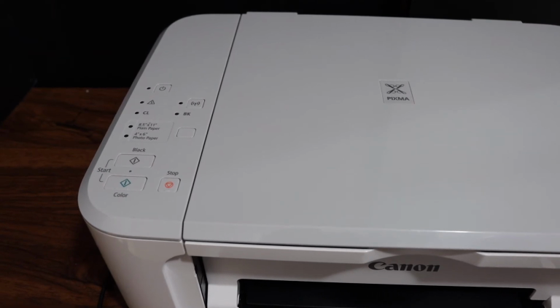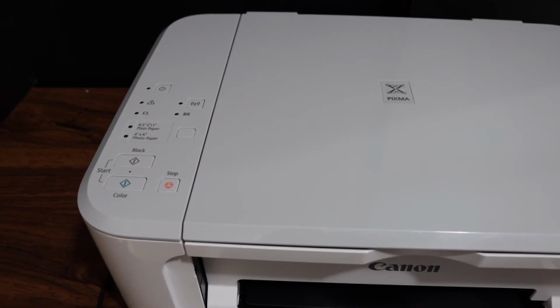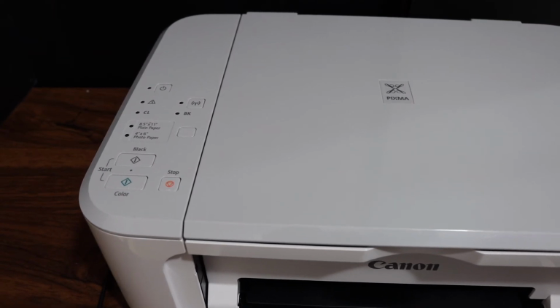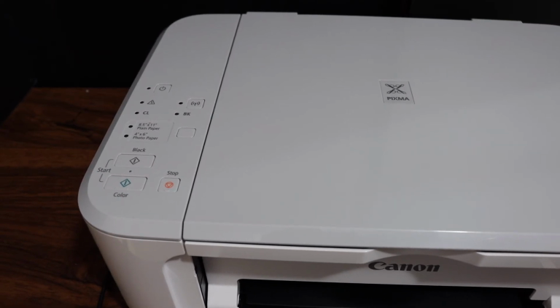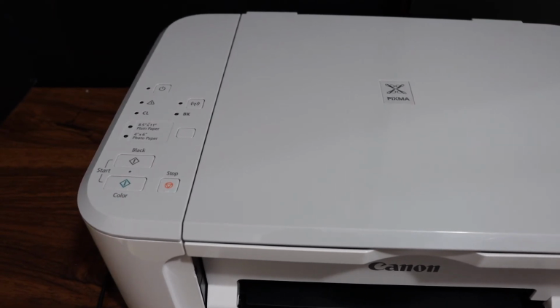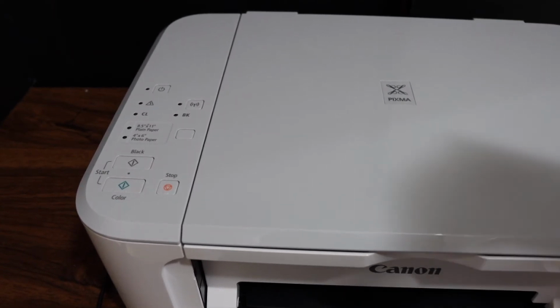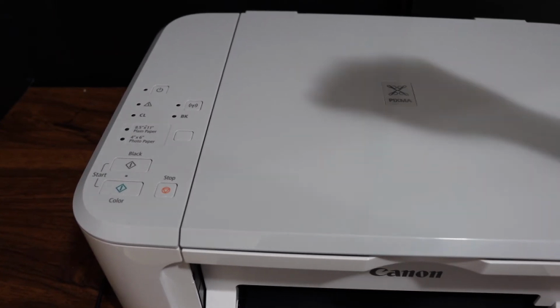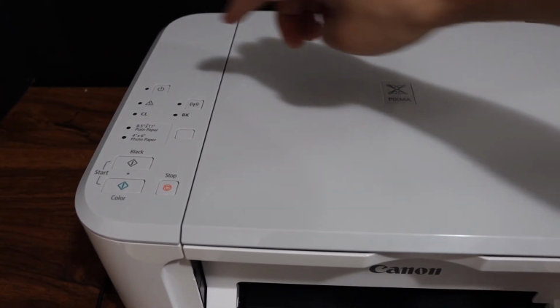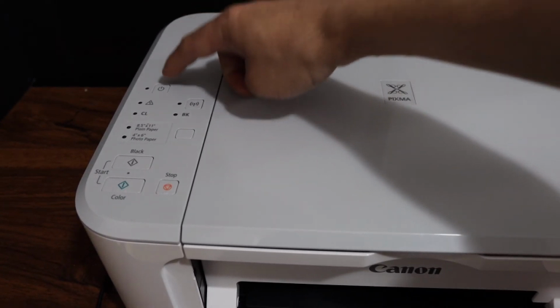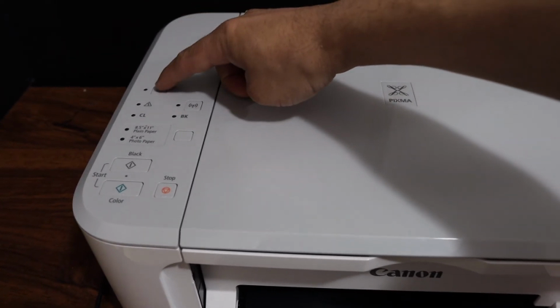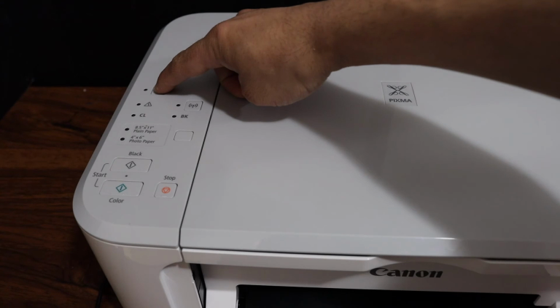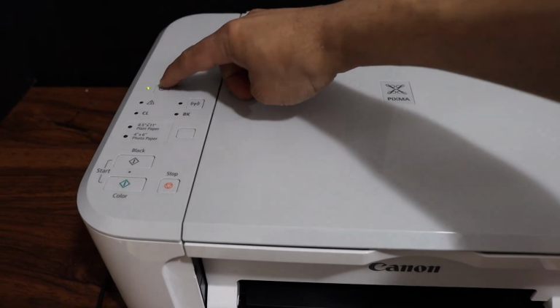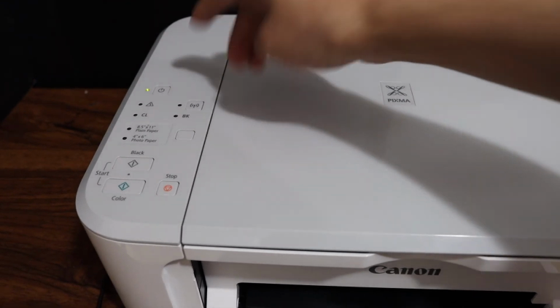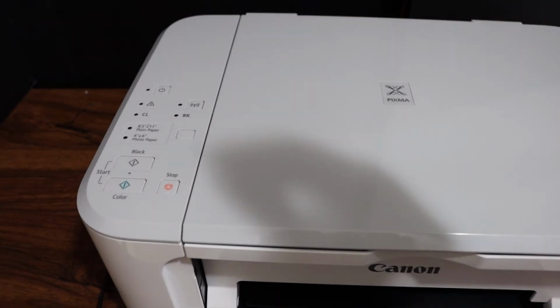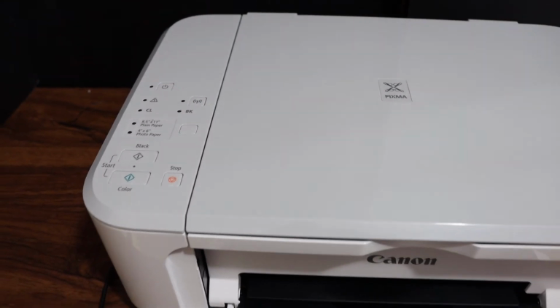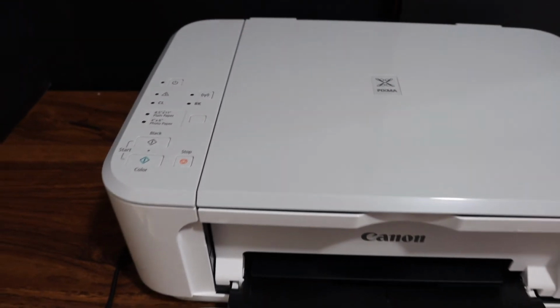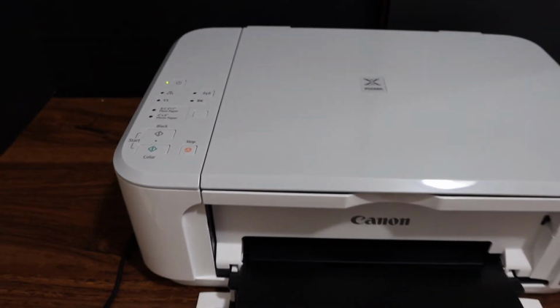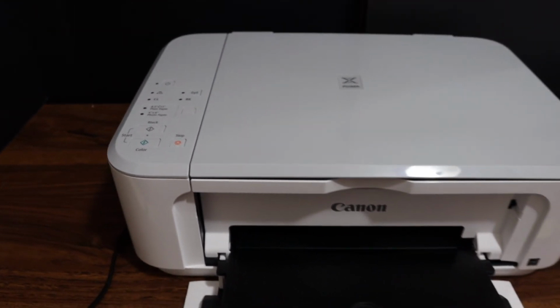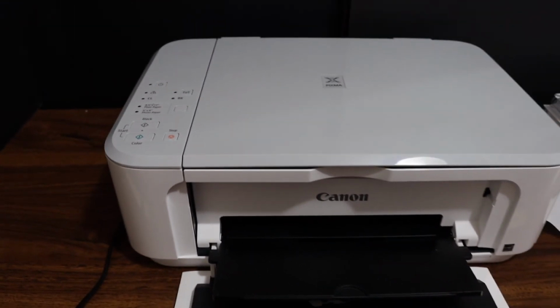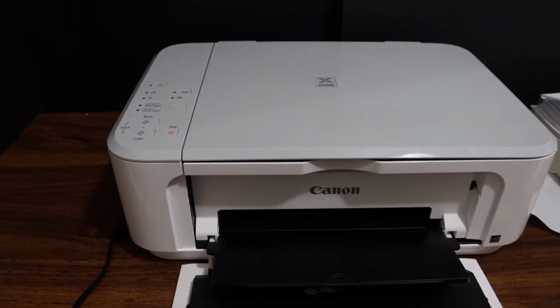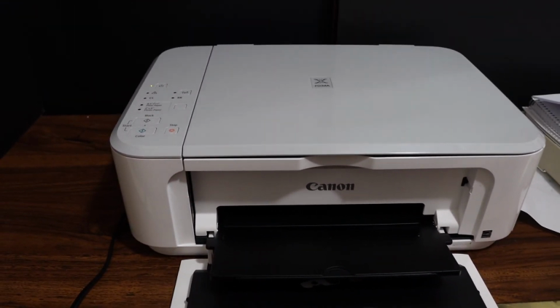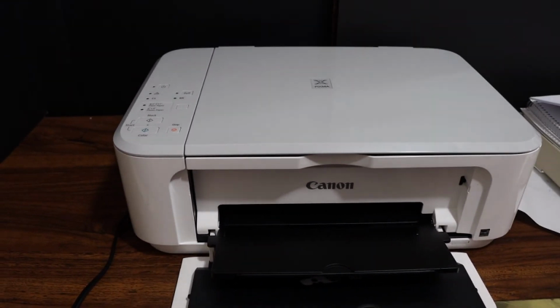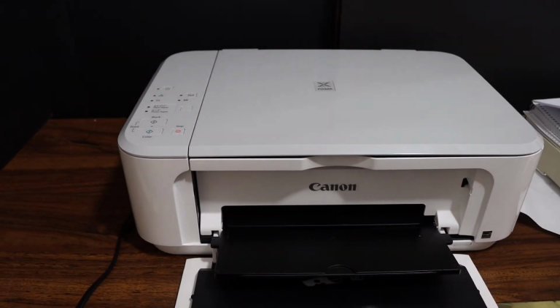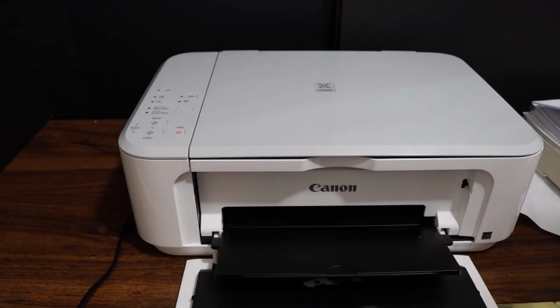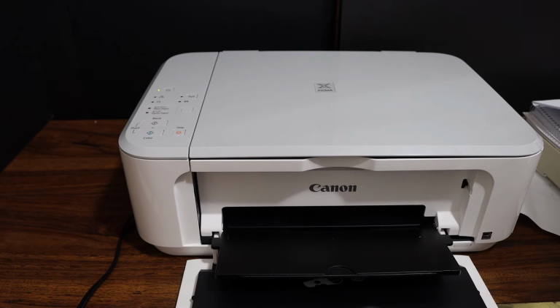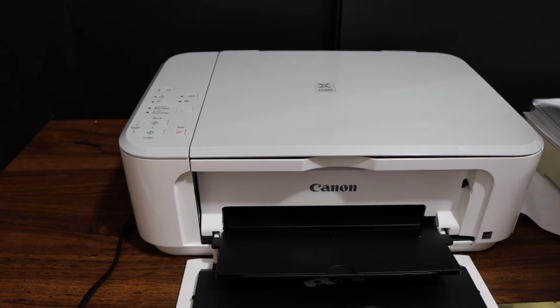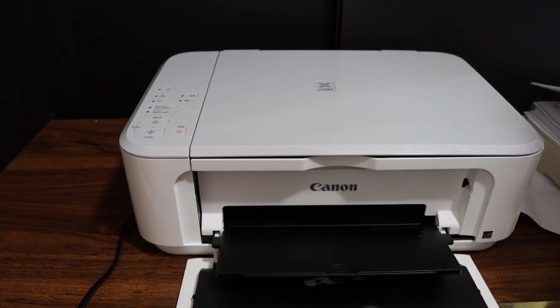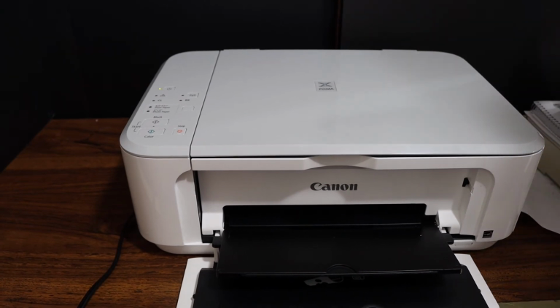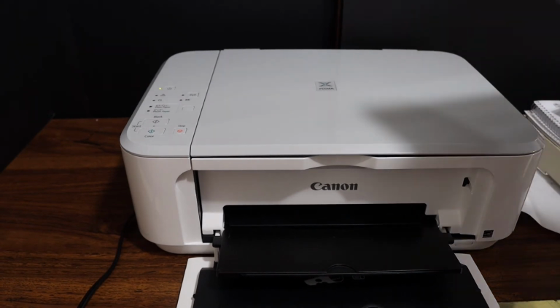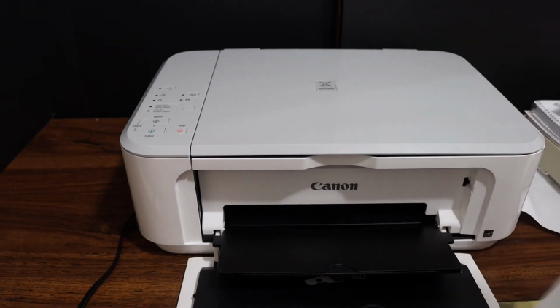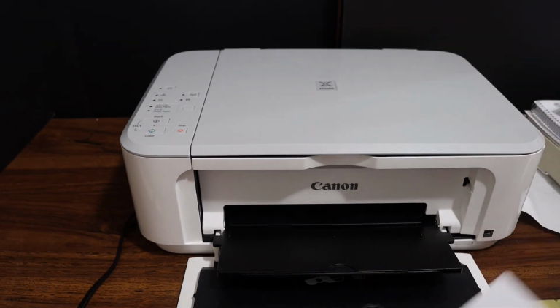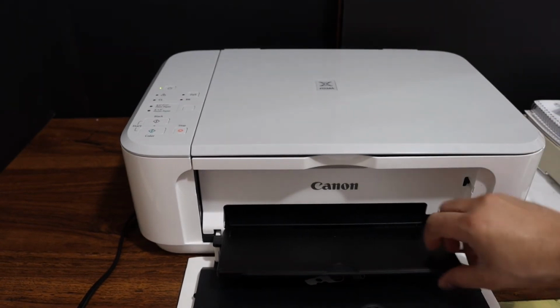The printer is completely switched off. Now switch the printer back on and also load paper — place size sheets in the bottom tray, your paper tray.